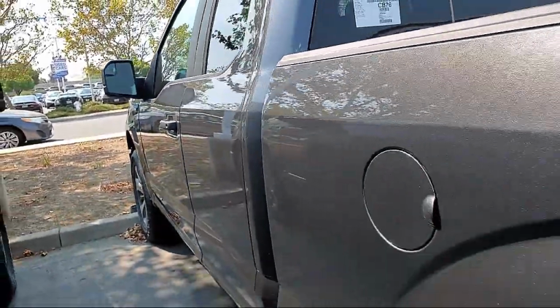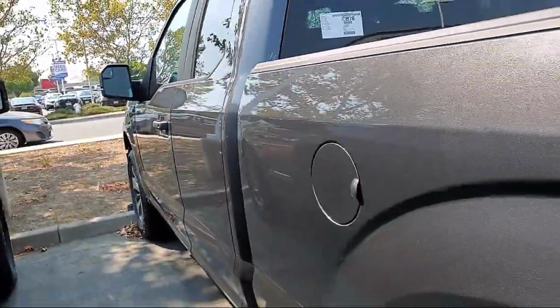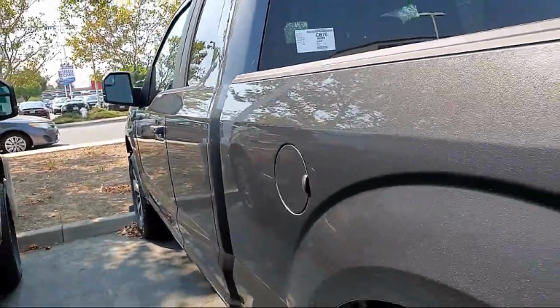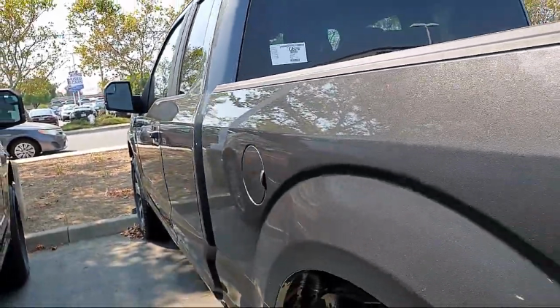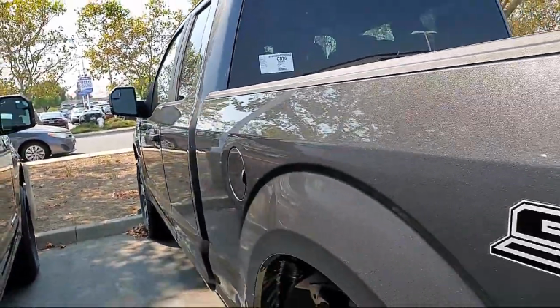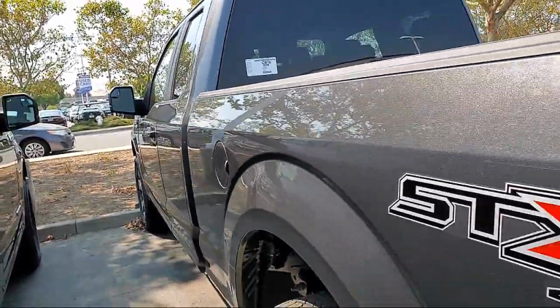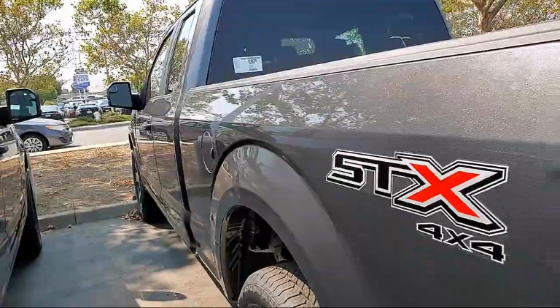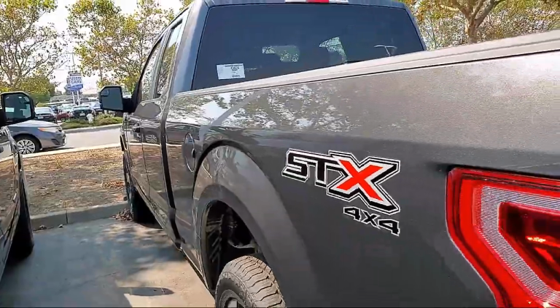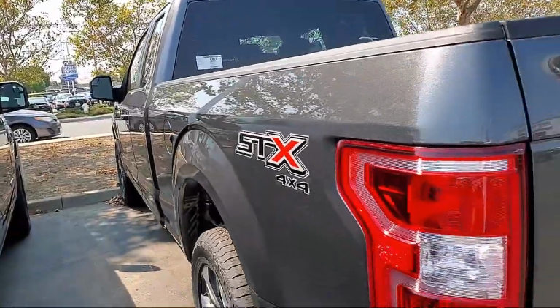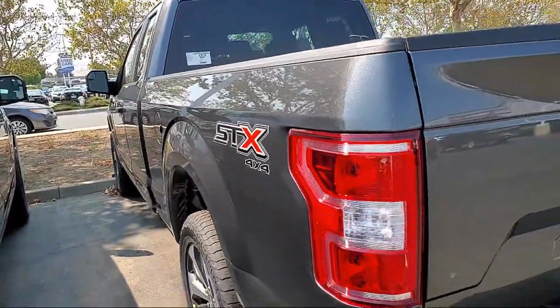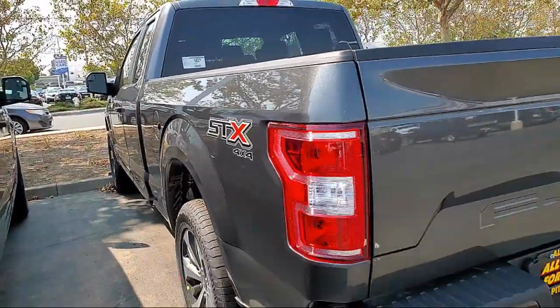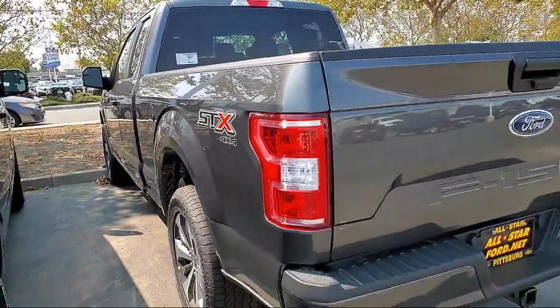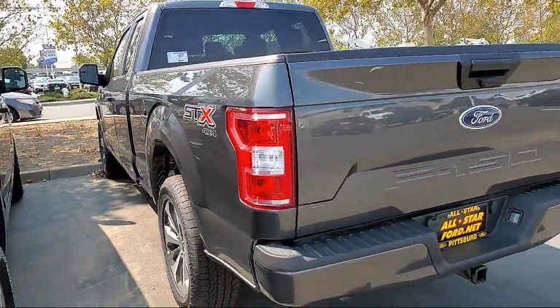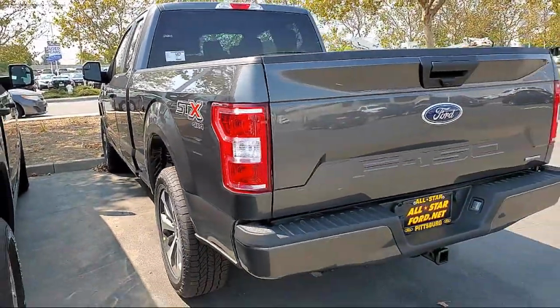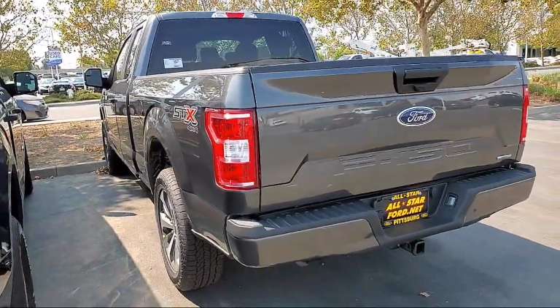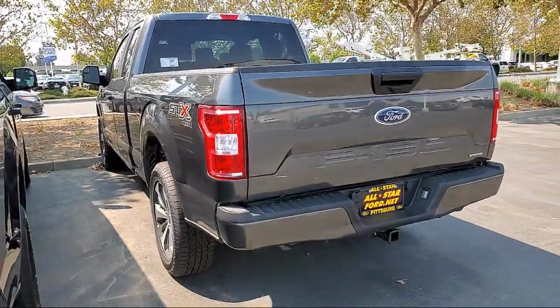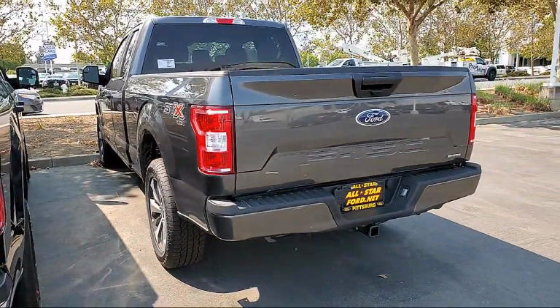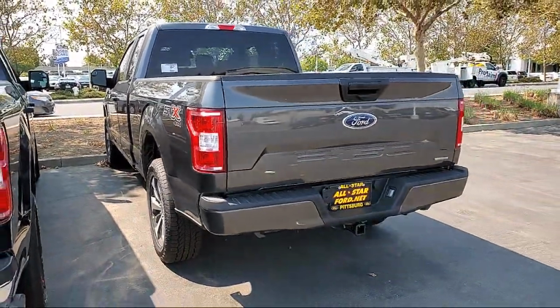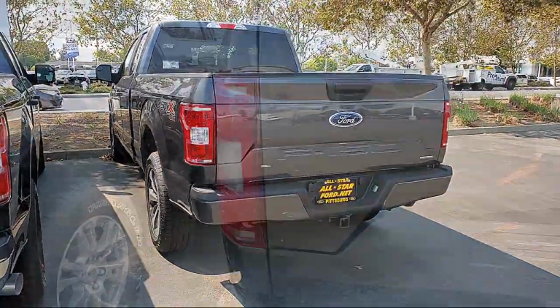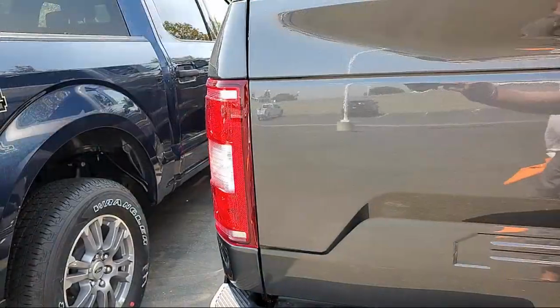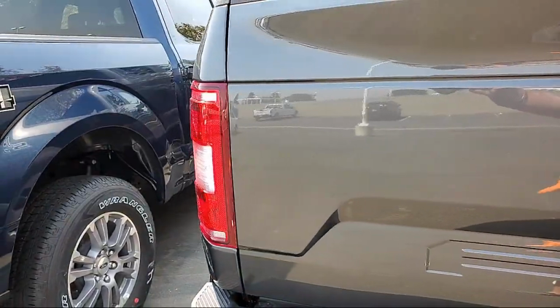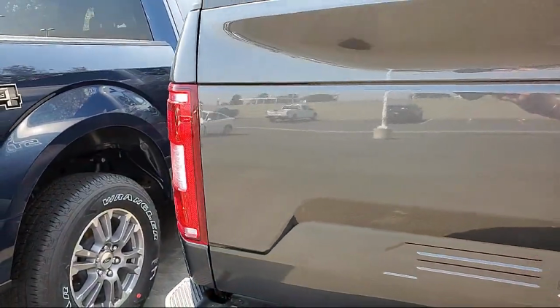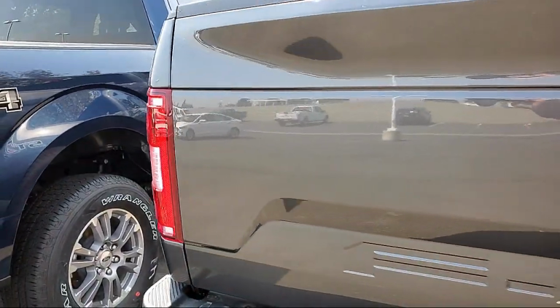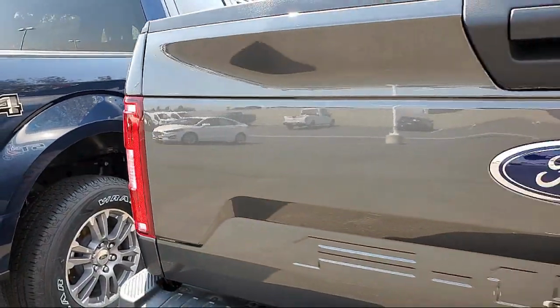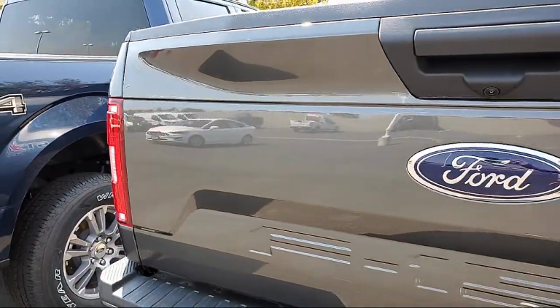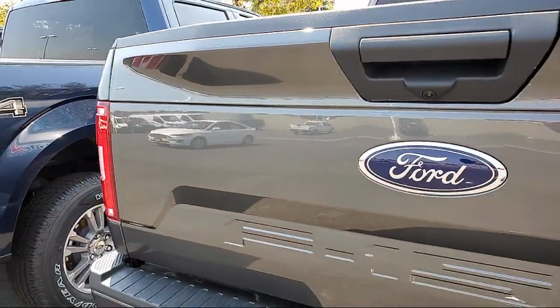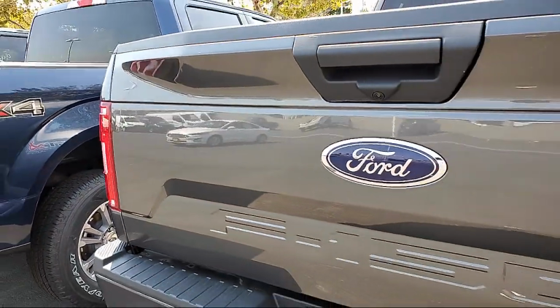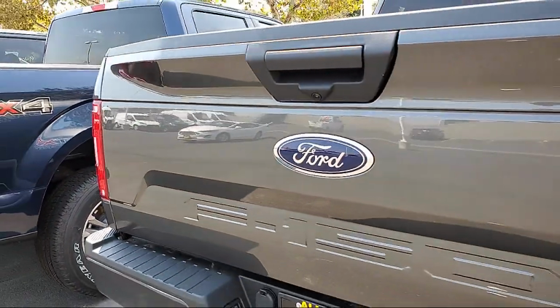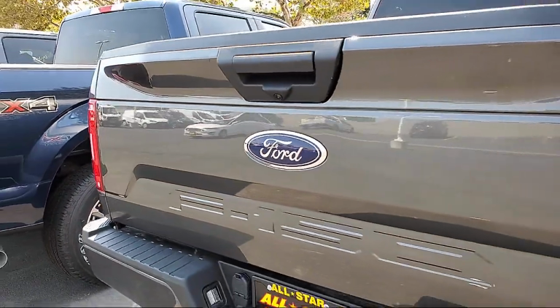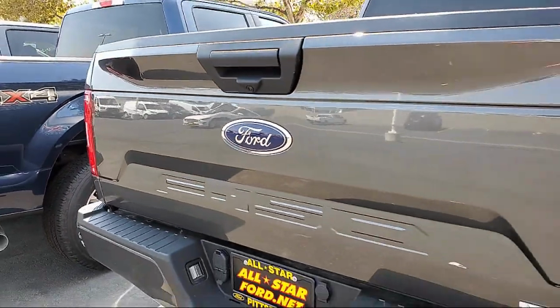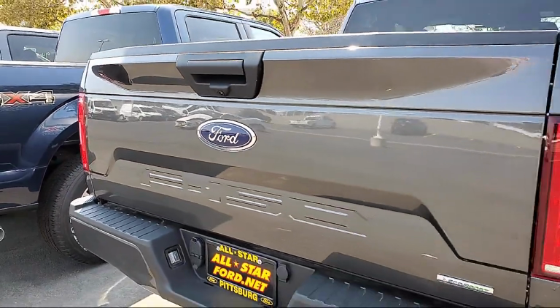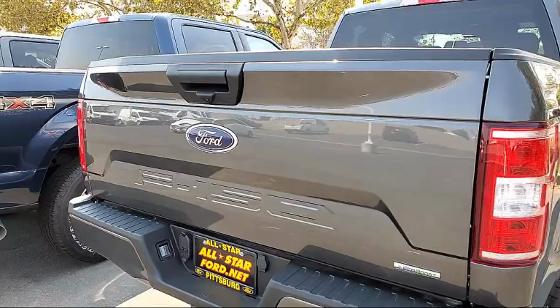At All-Star Ford, we take pride in bringing you innovation and convenience with our huge selection of new Fords. We are eager to serve, and our knowledgeable and professionally trained staff make buying your next vehicle a pleasant process.